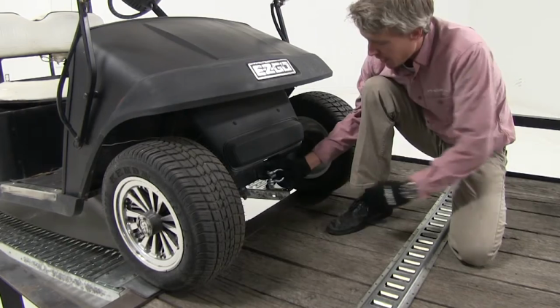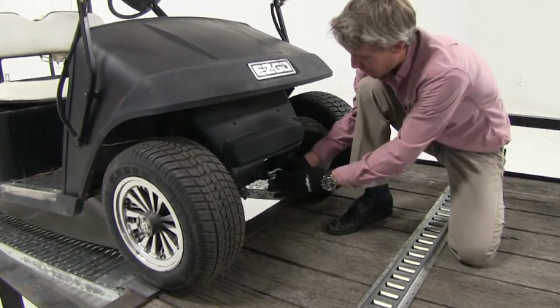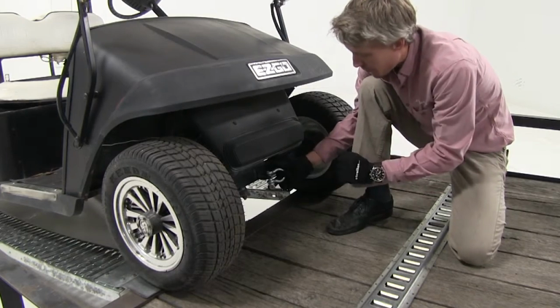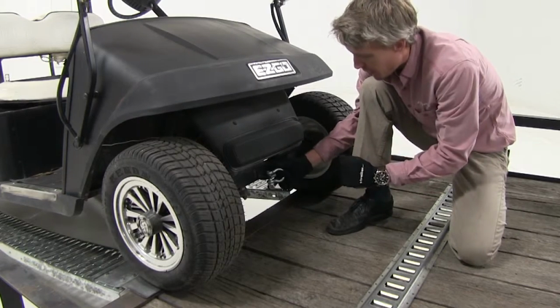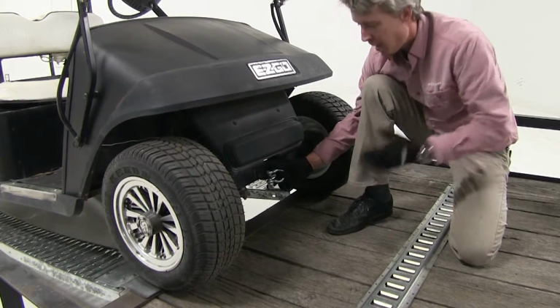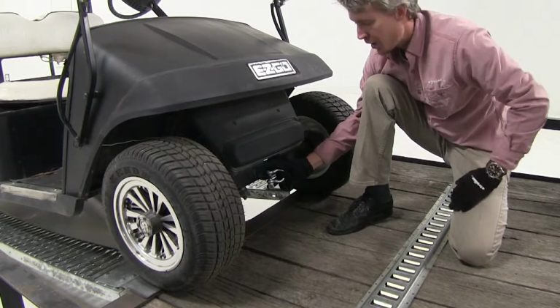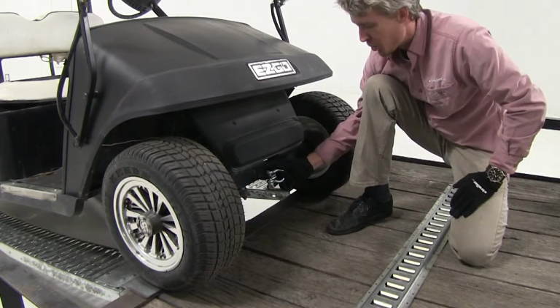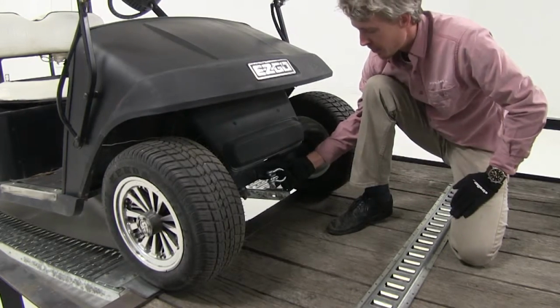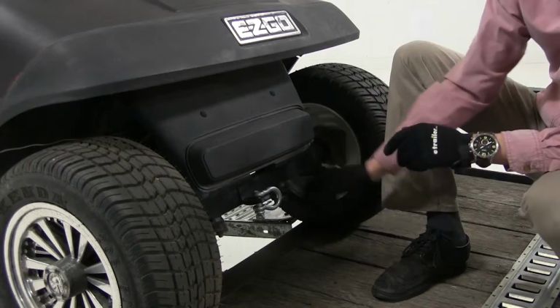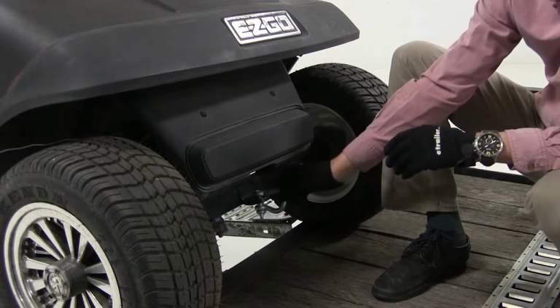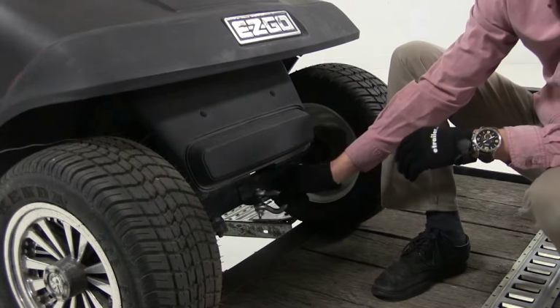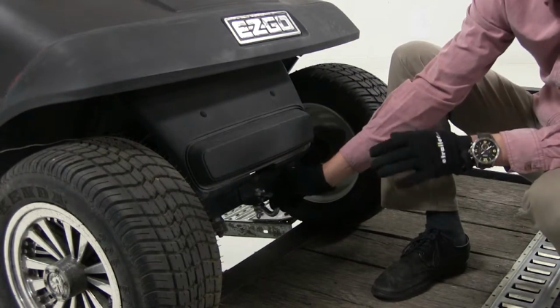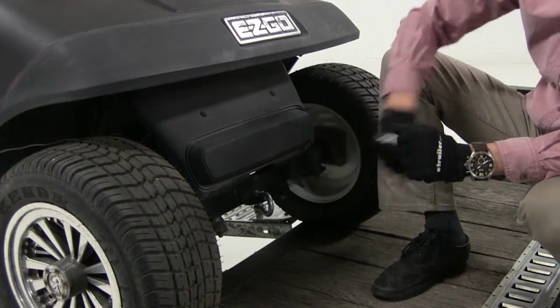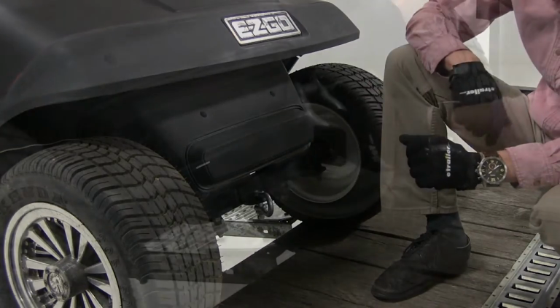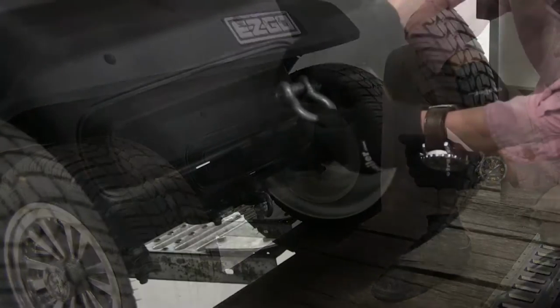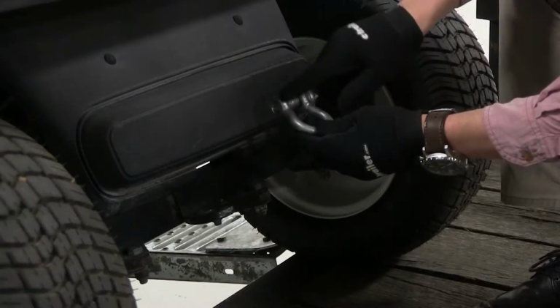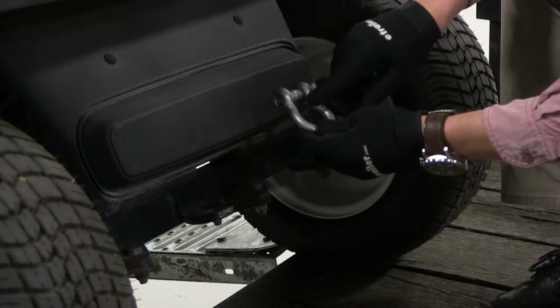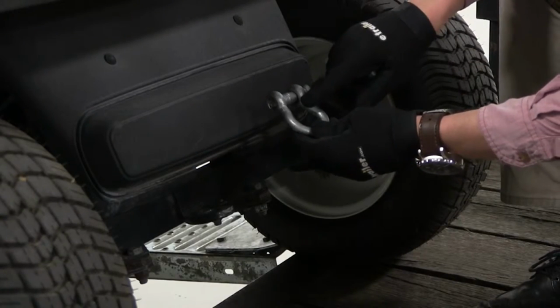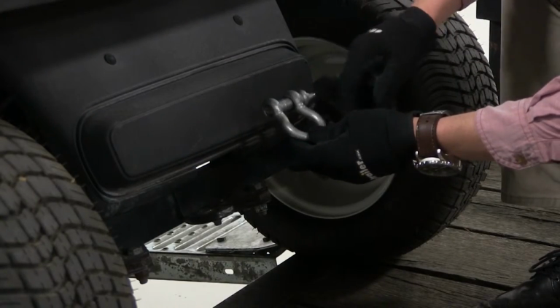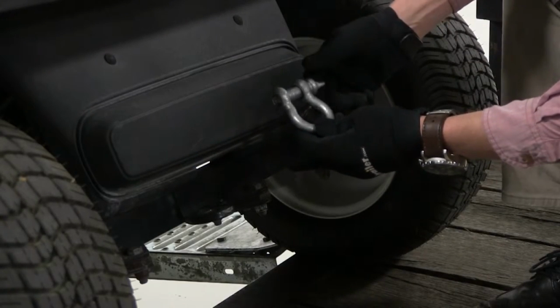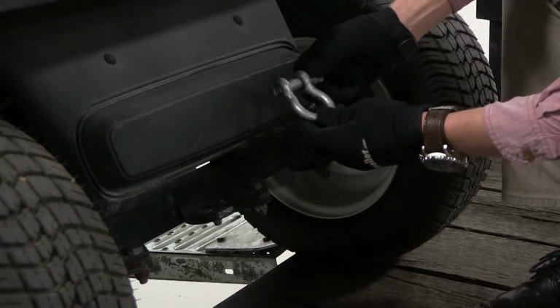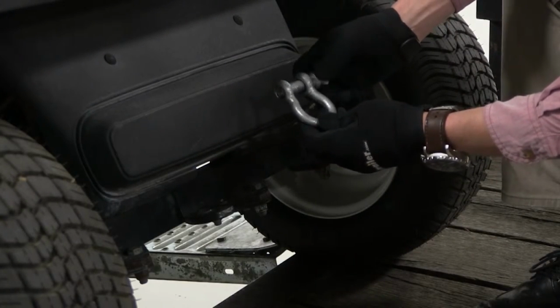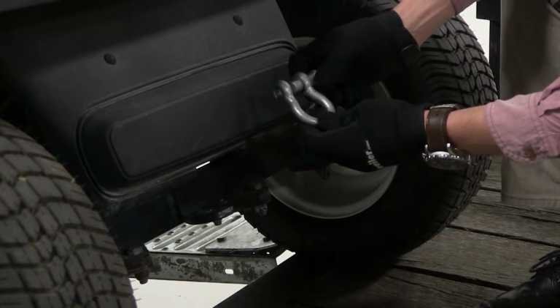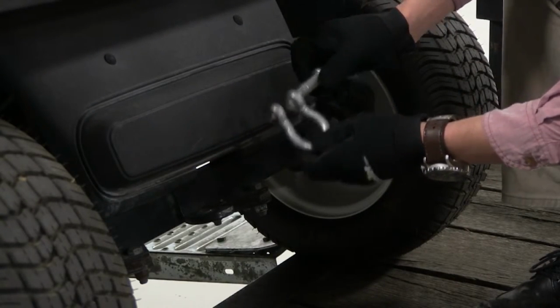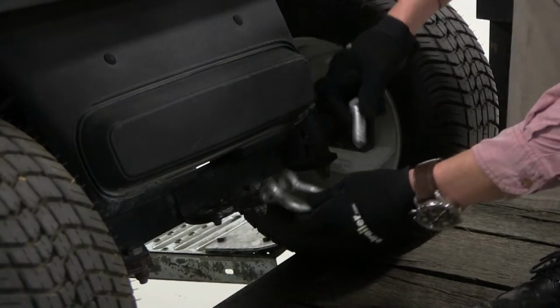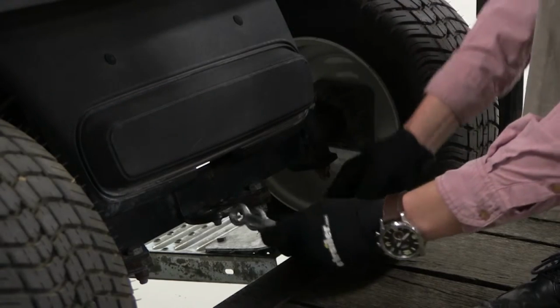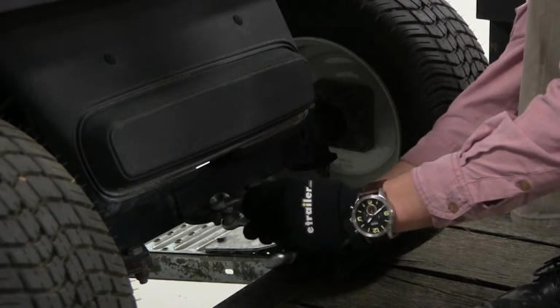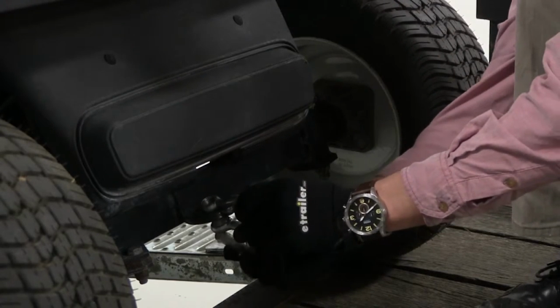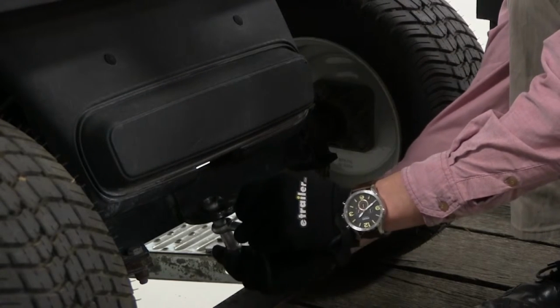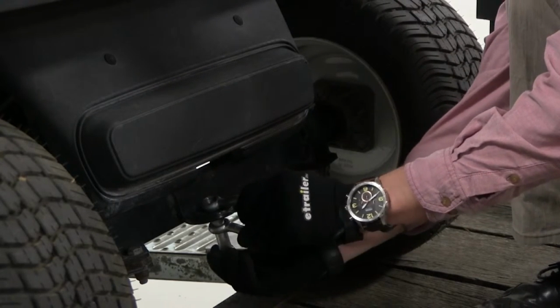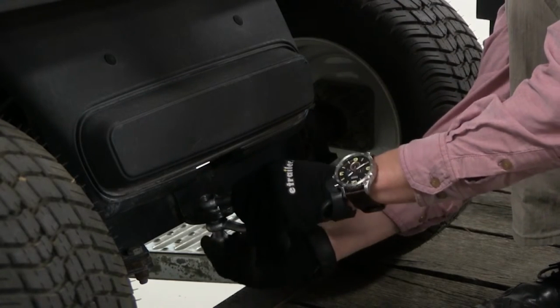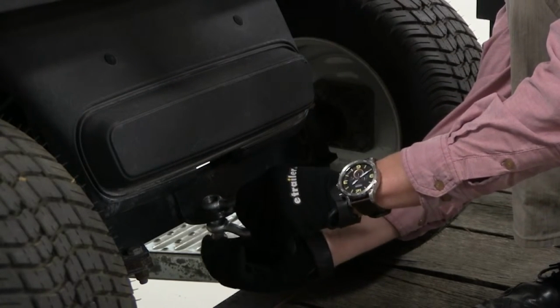We've got it connected to our golf cart here today to help us get it on the trailer. It's also great for recovery and tree straps. It's made out of a galvanized steel construction and features a removable screw pin so you can easily install and uninstall the shackle.